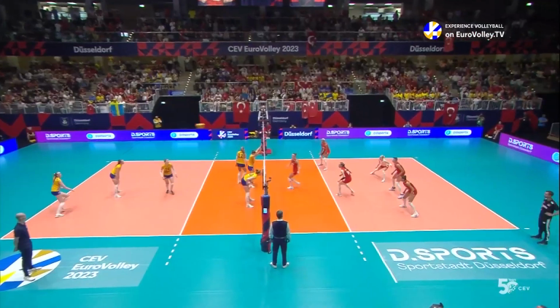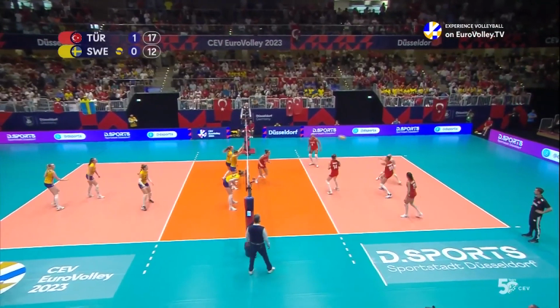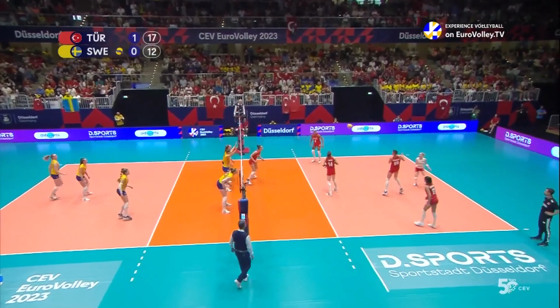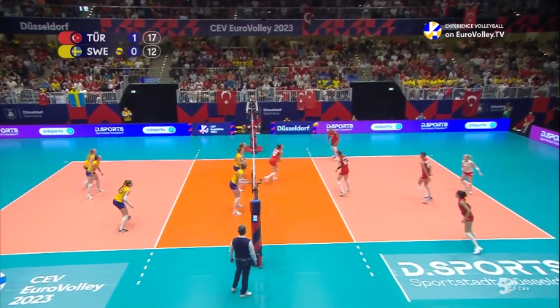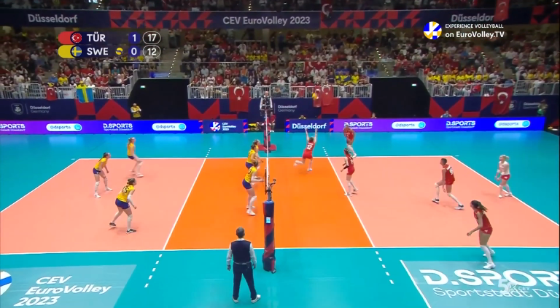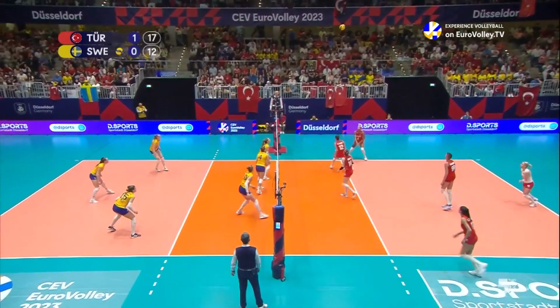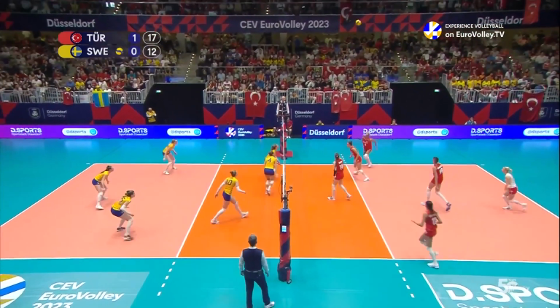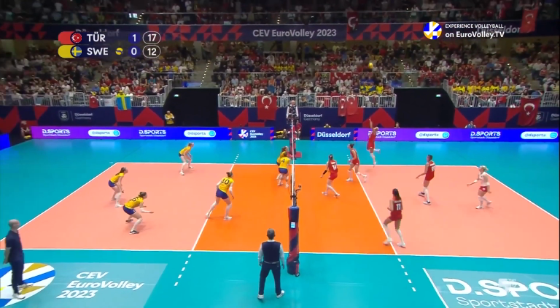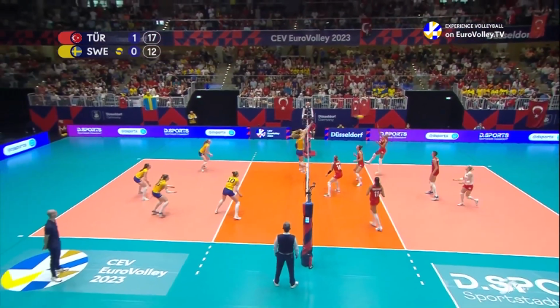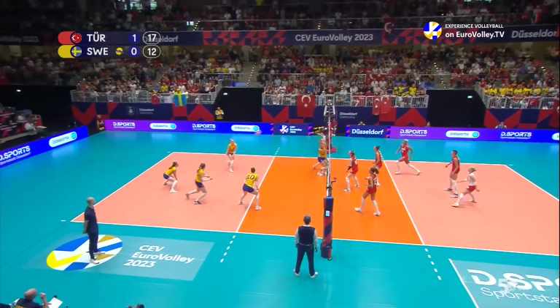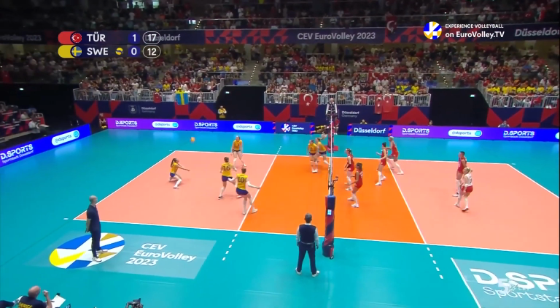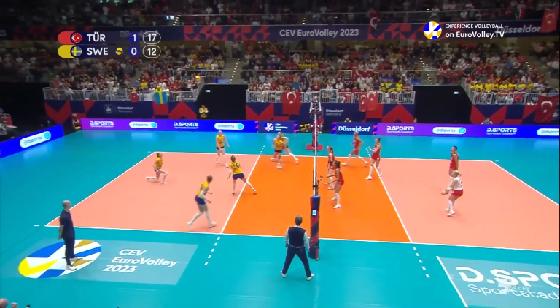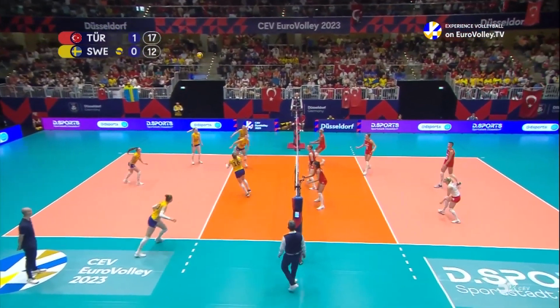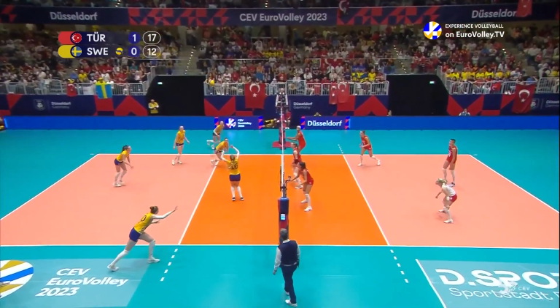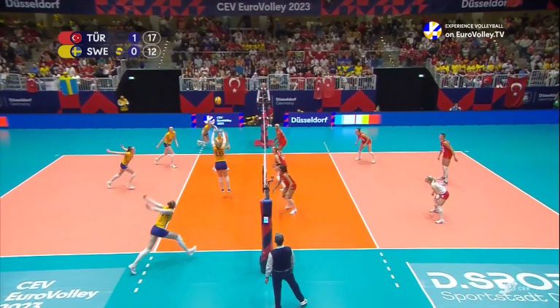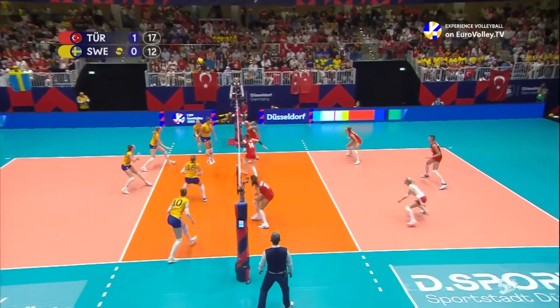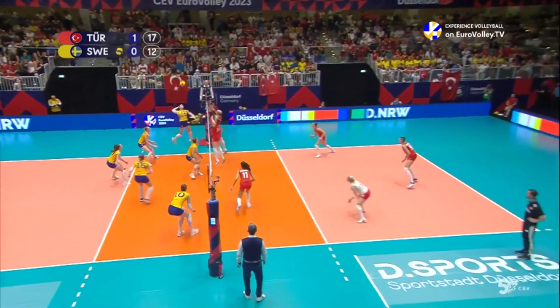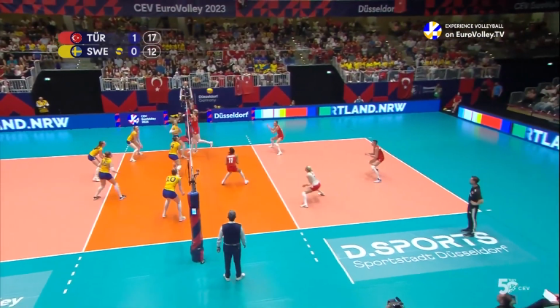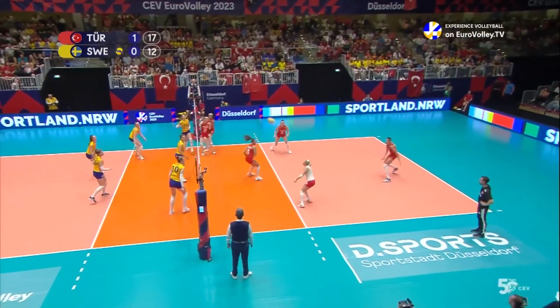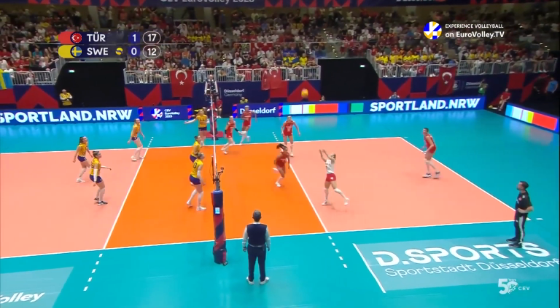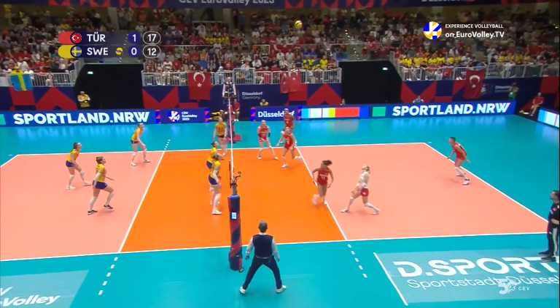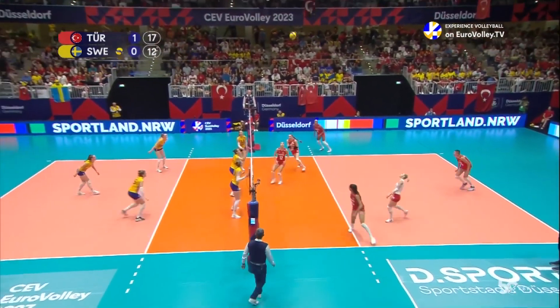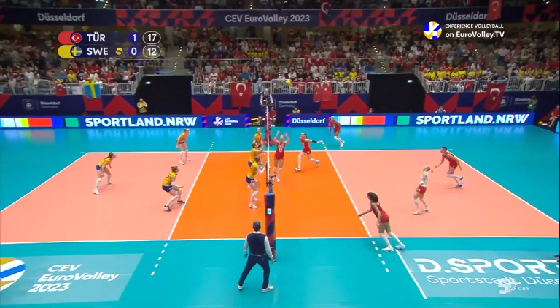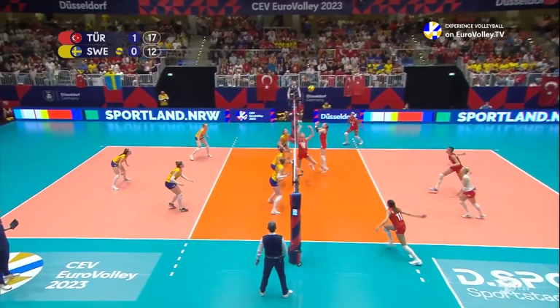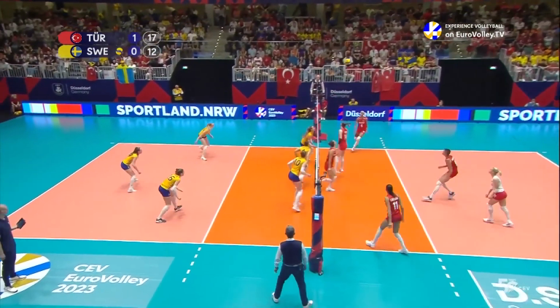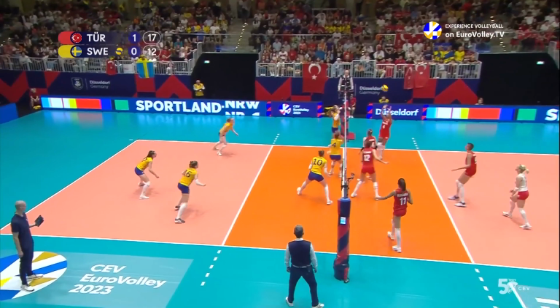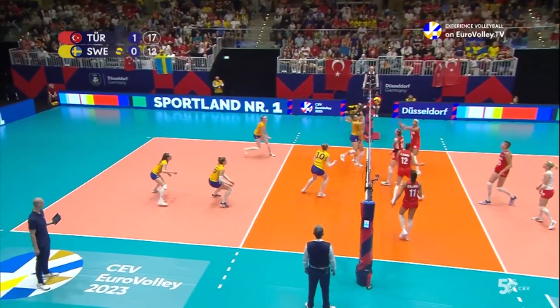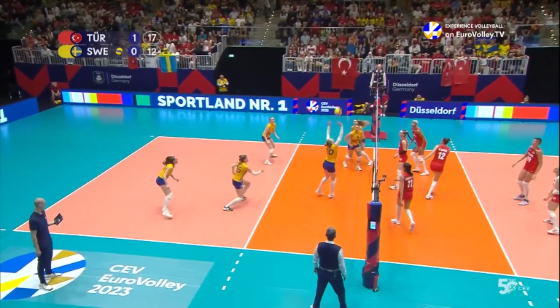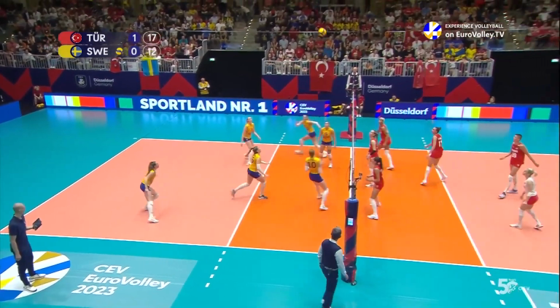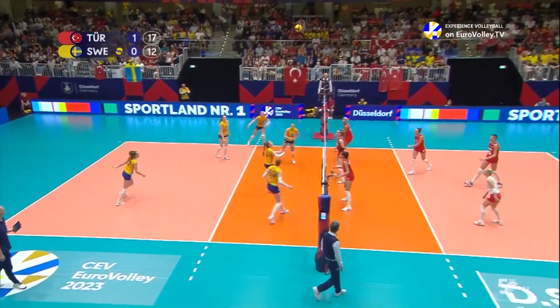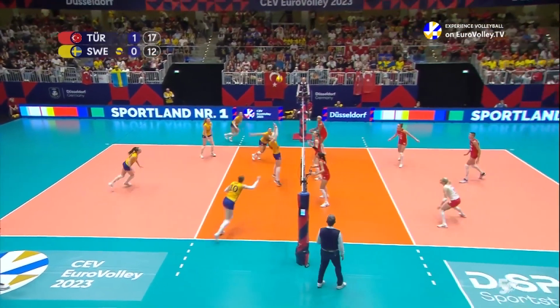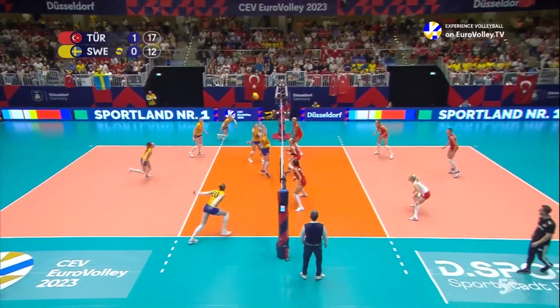Not a great pass there from Karakurt — Bargass can't really attack that. So a chance here for Sweden to pull a point back. Nice containing block, Shaheen will send it back, so again no chance for Bargass to swing.